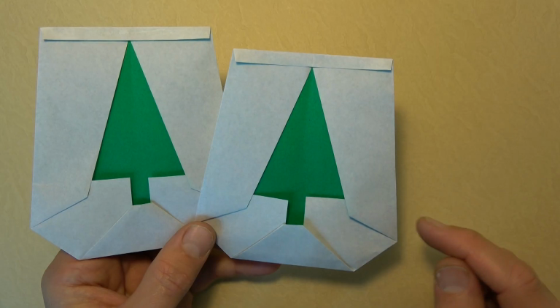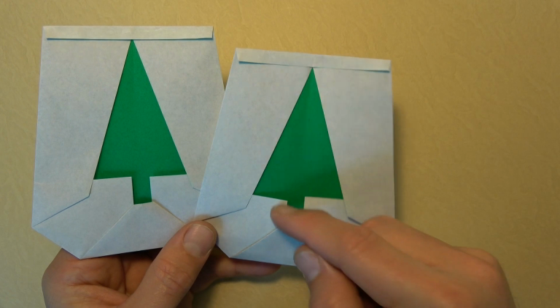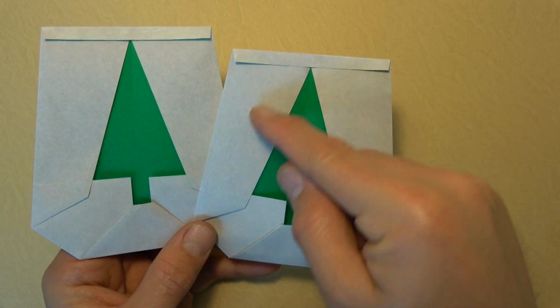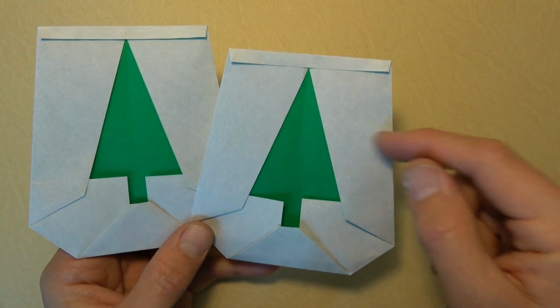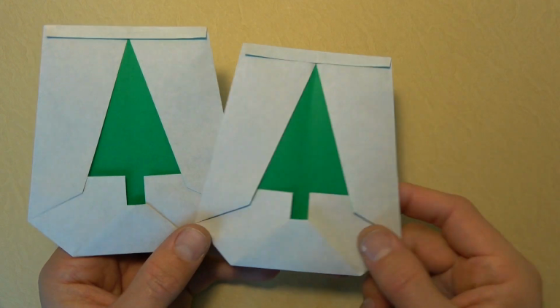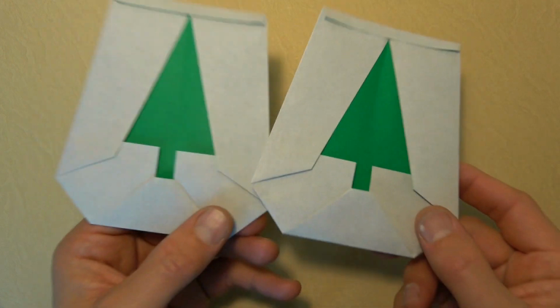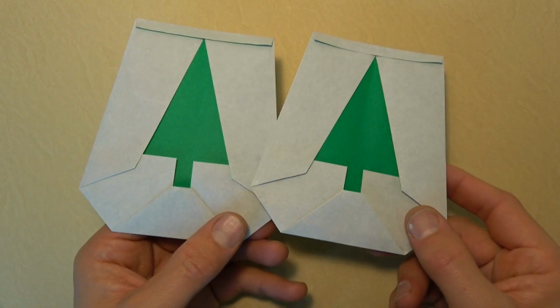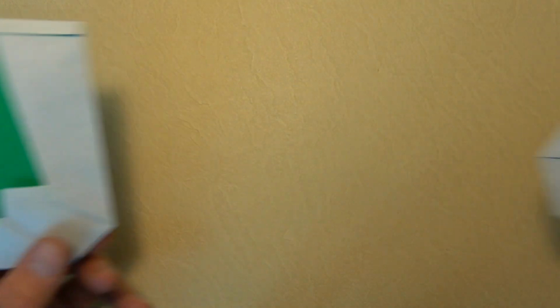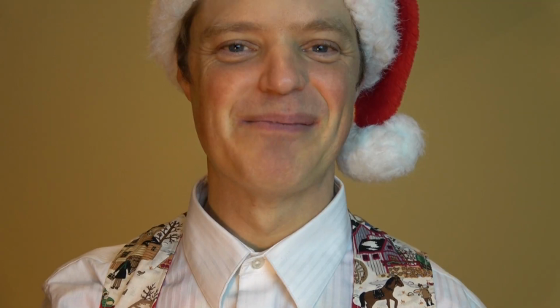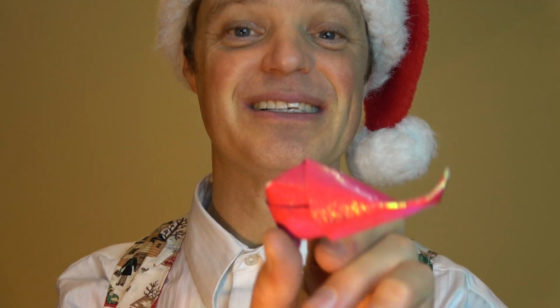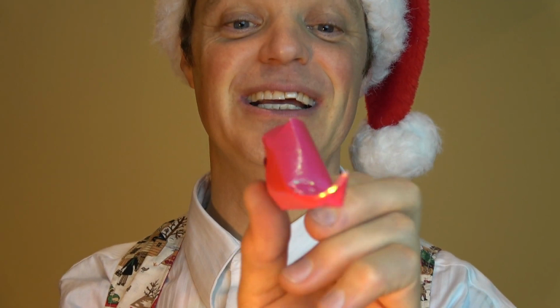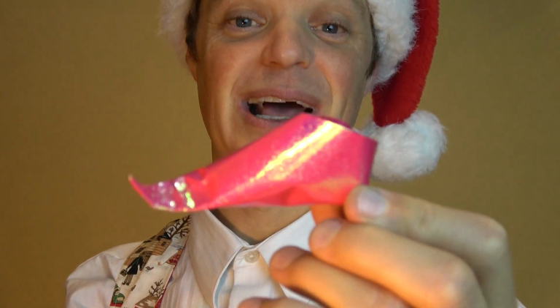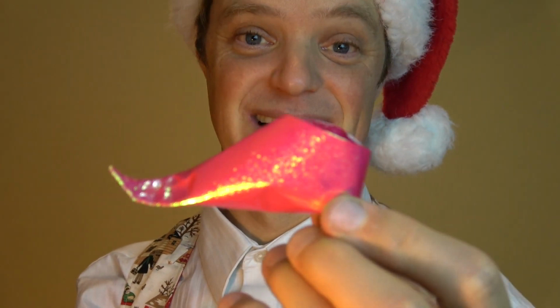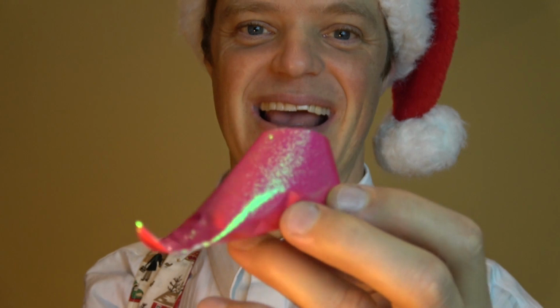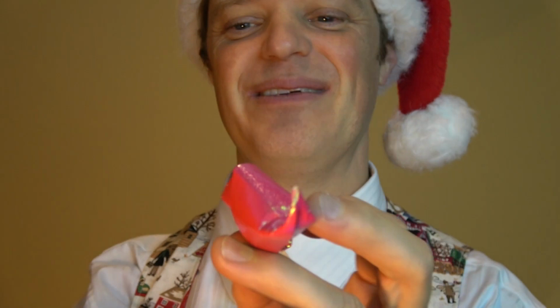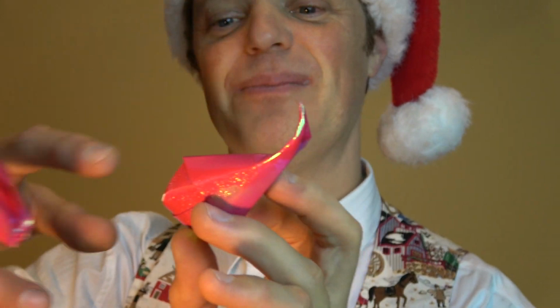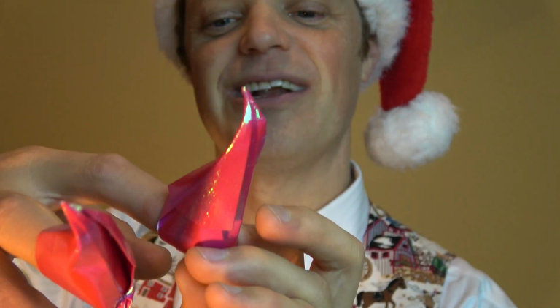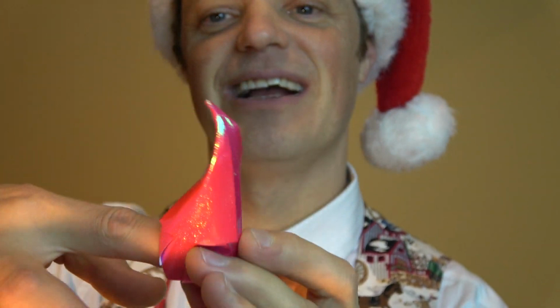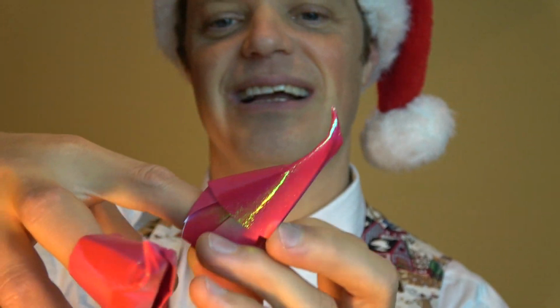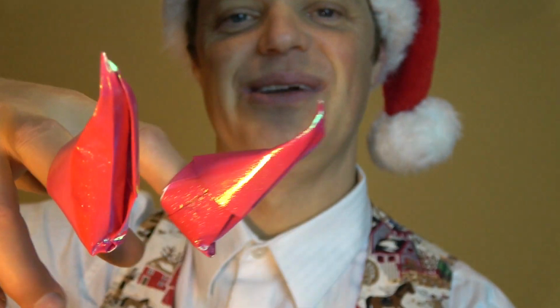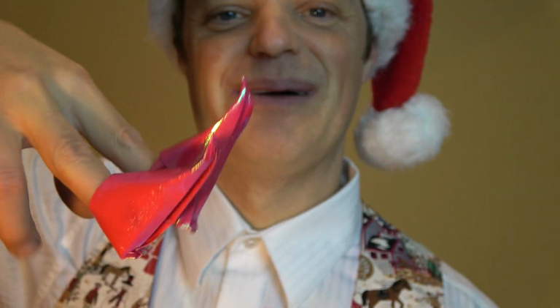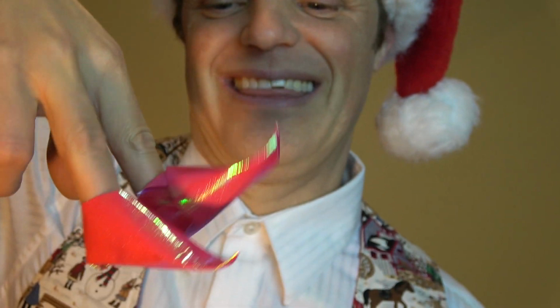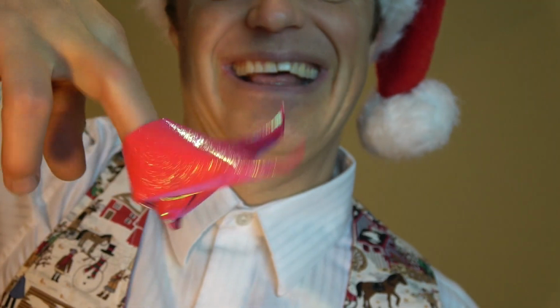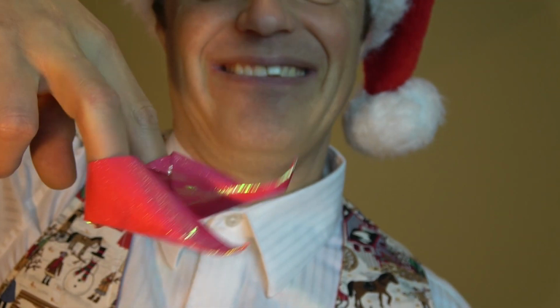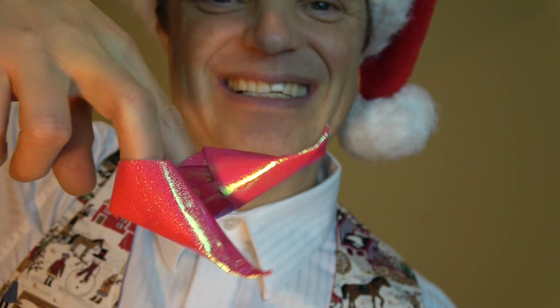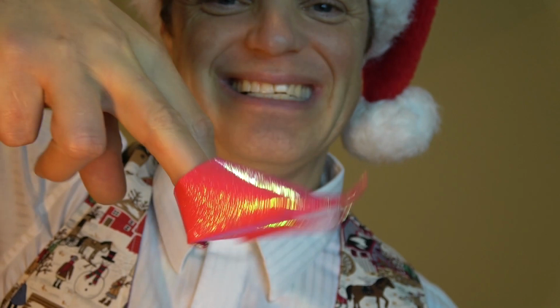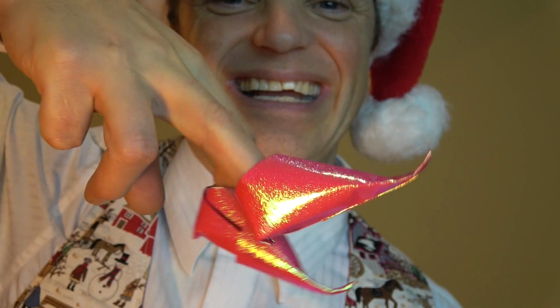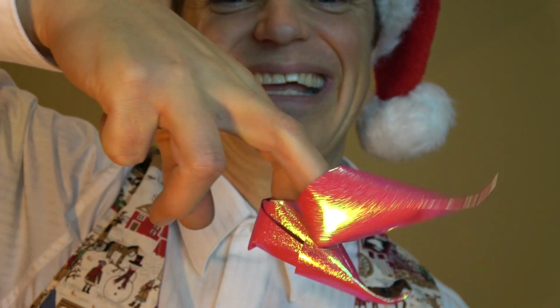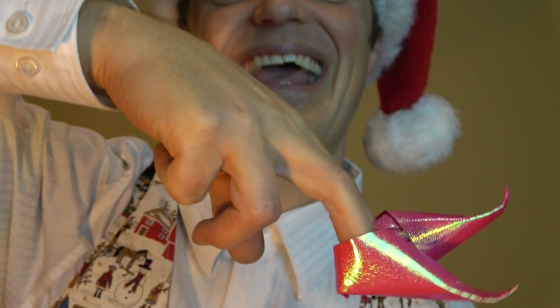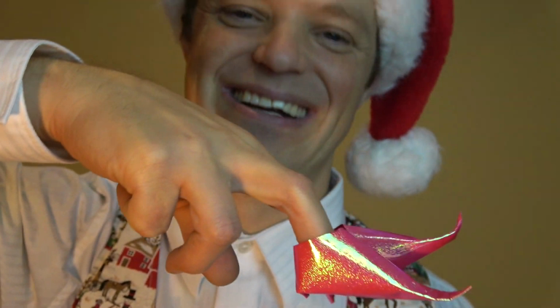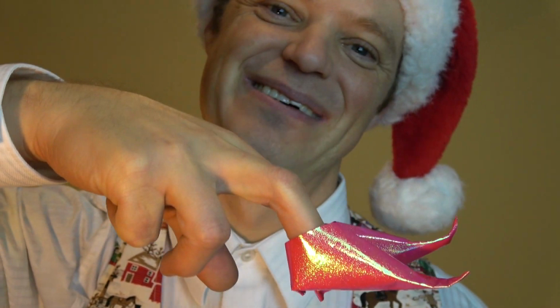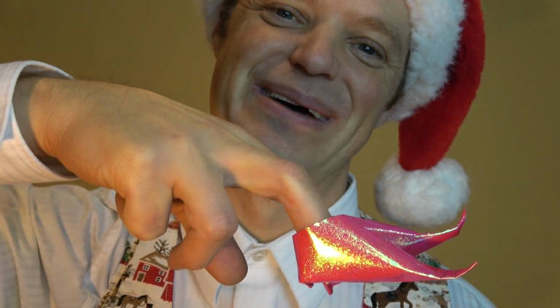Number four is this really cute elf slipper. You can even put it on your finger, so you end up with elf finger slippers. Here's how to fold them.